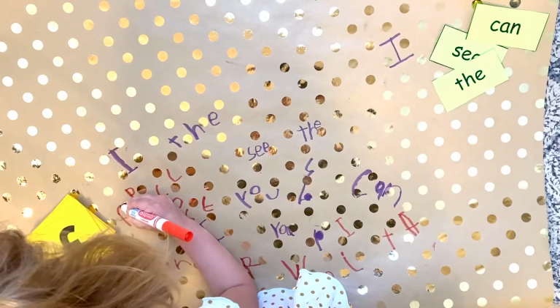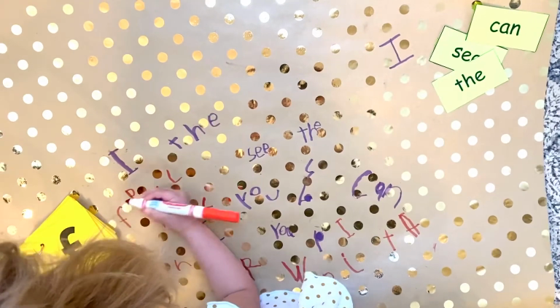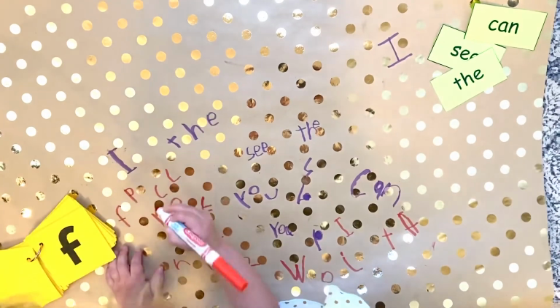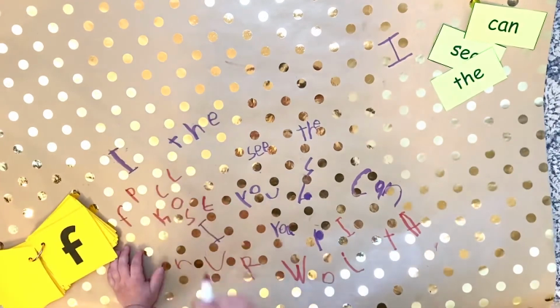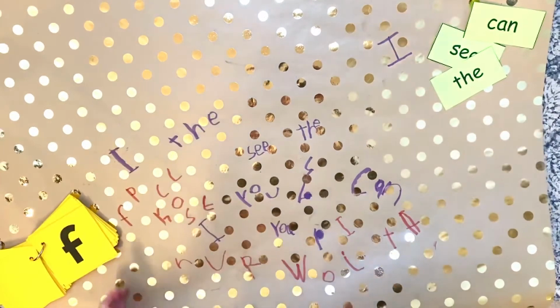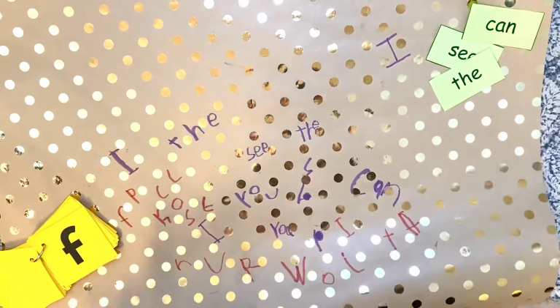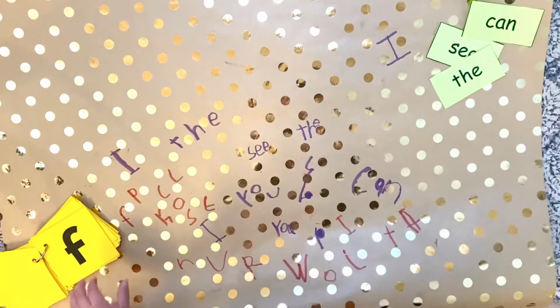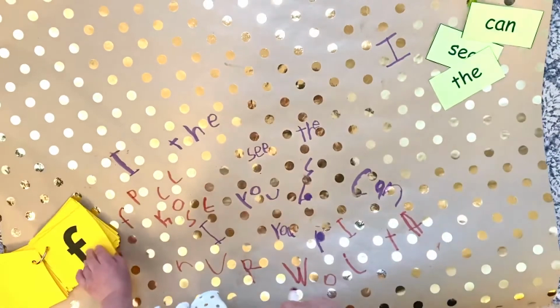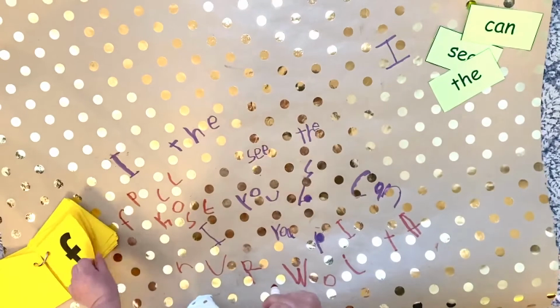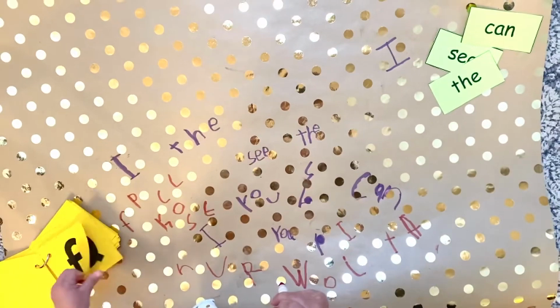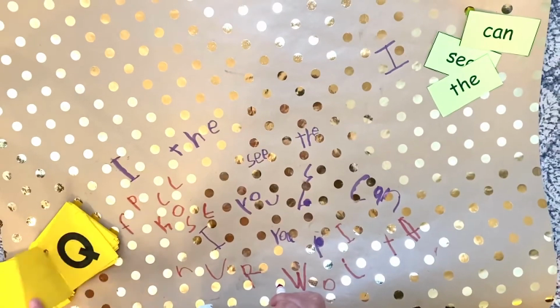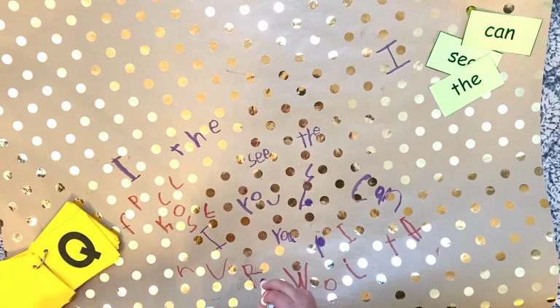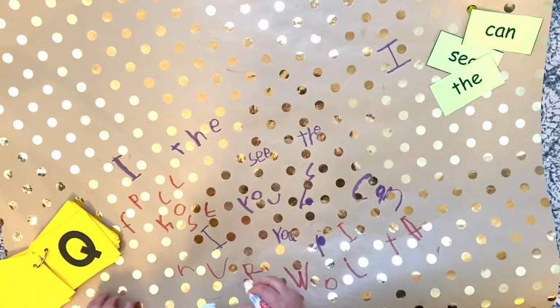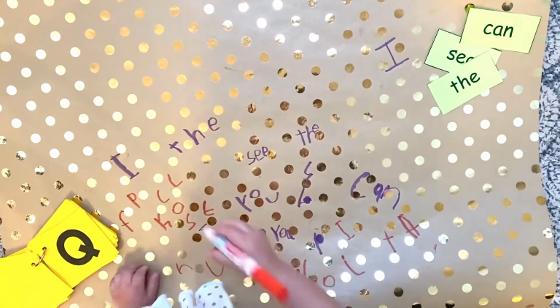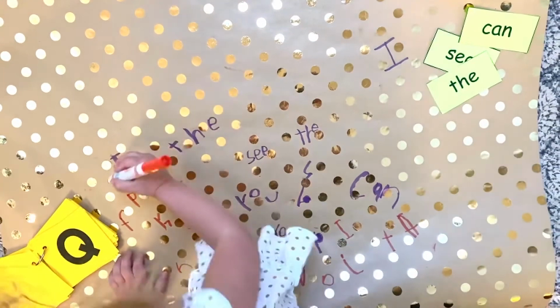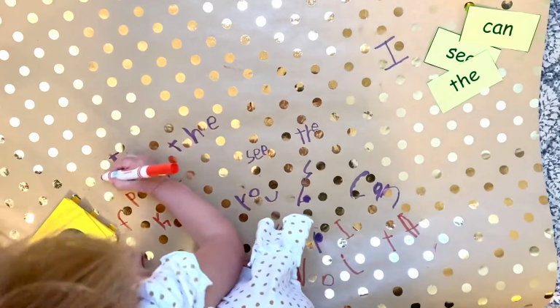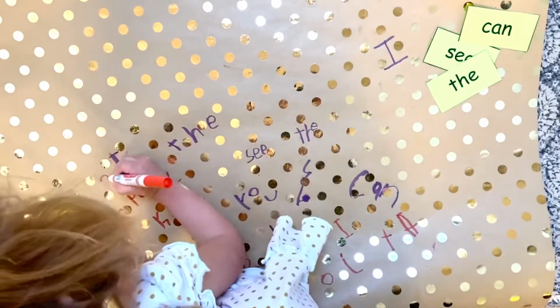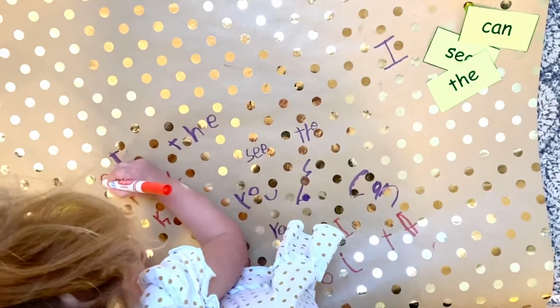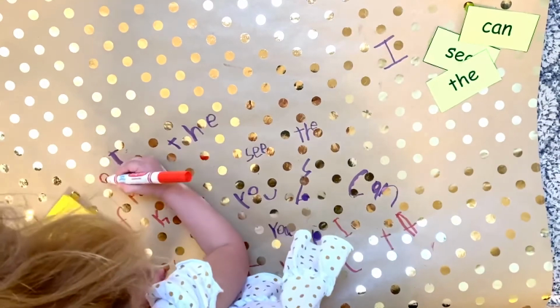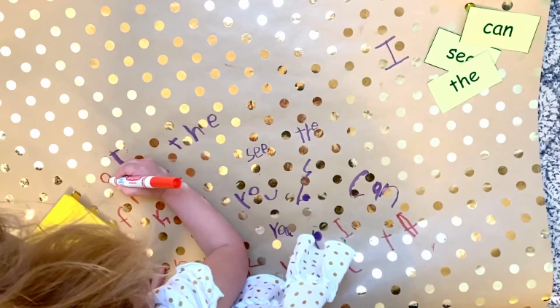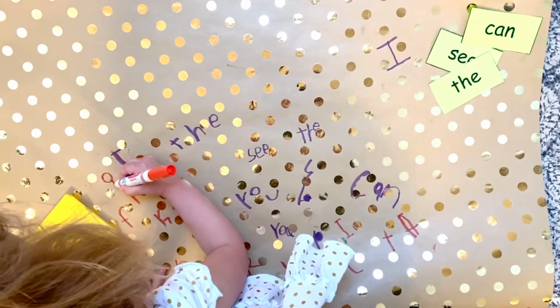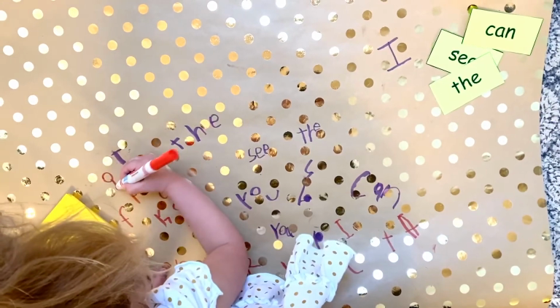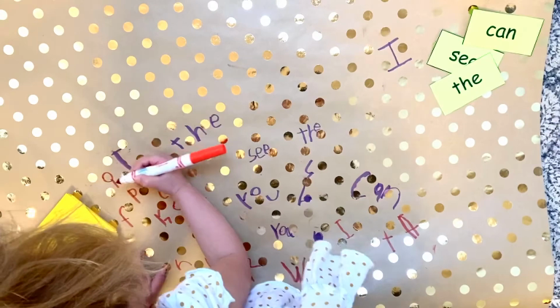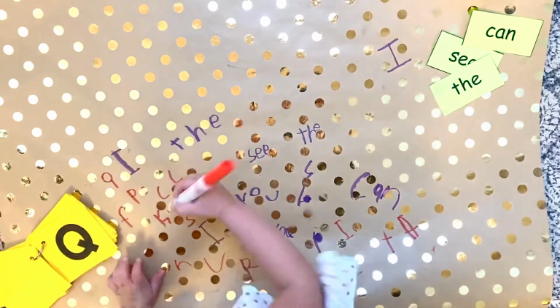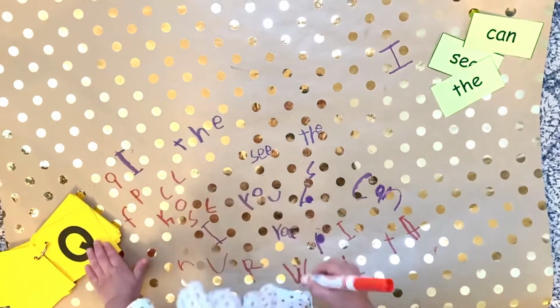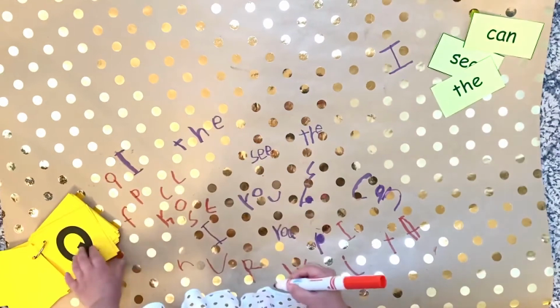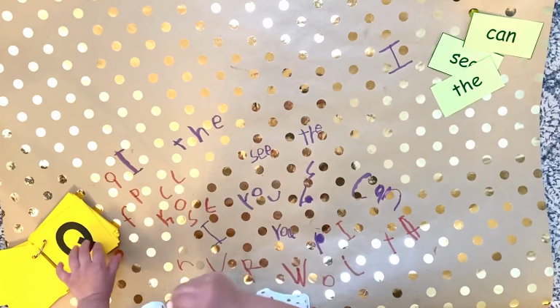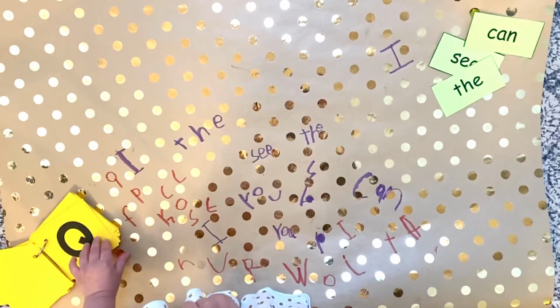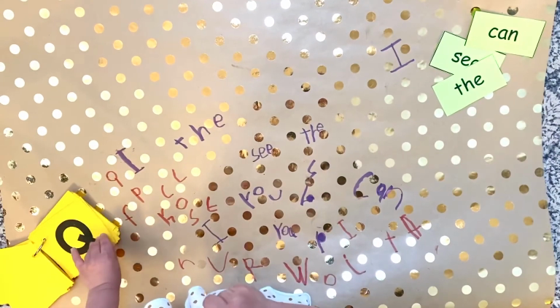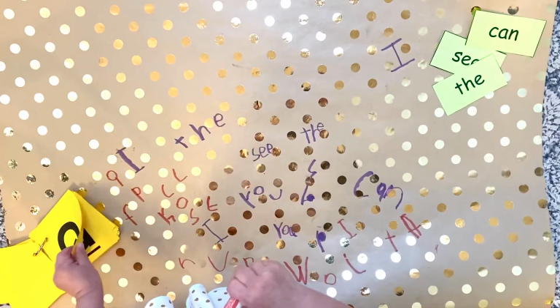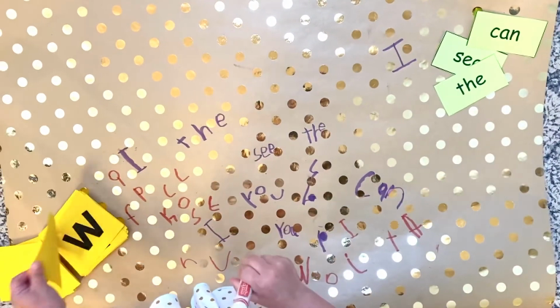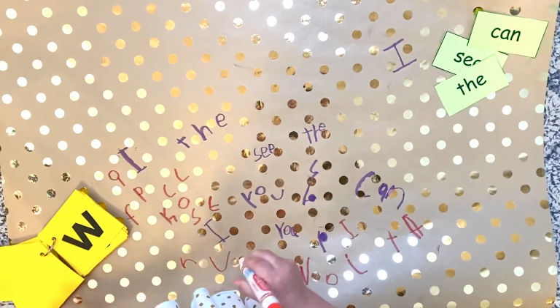In pre-k we are focusing on letter learning, so I suggest using letters. If your child is ready for sight words, you are more than welcome to try using sight words too with this activity.